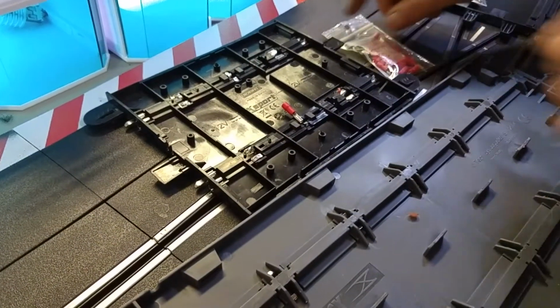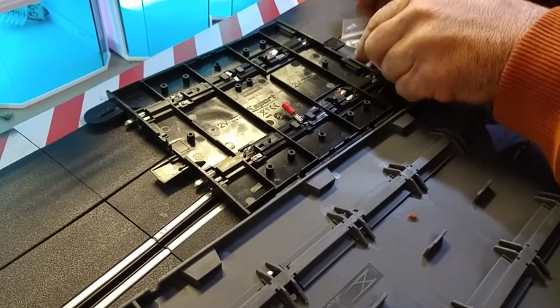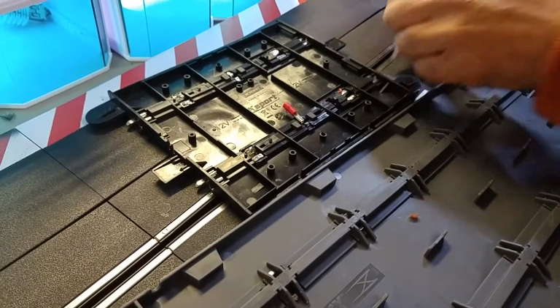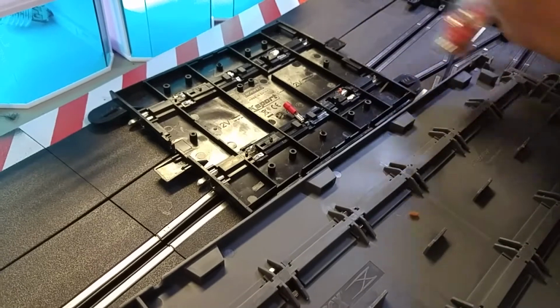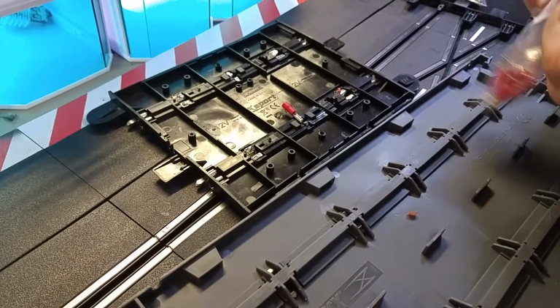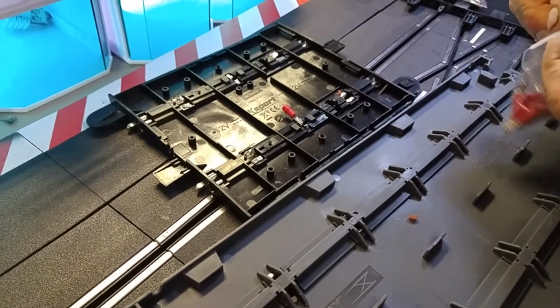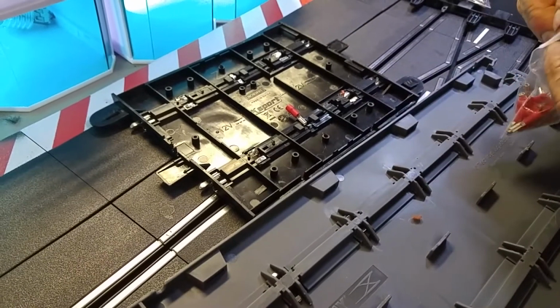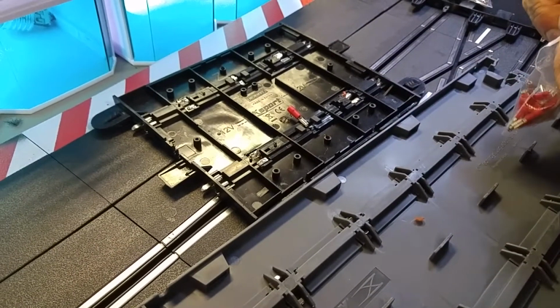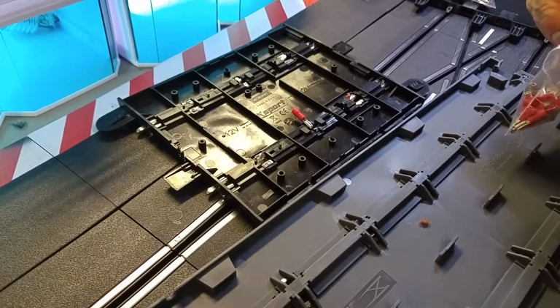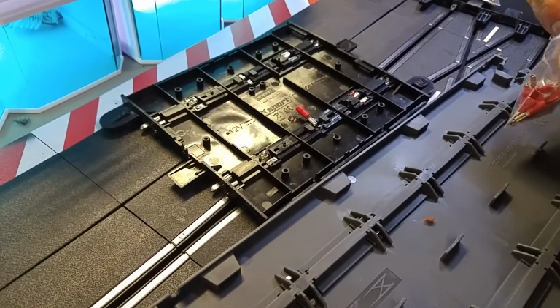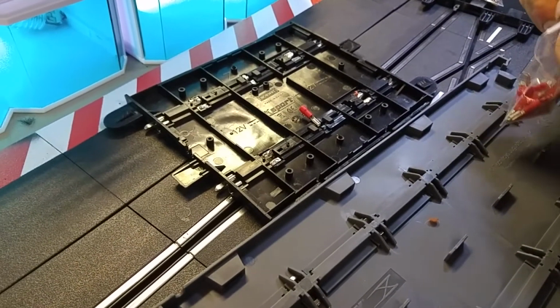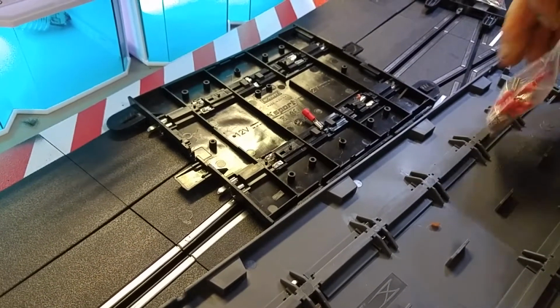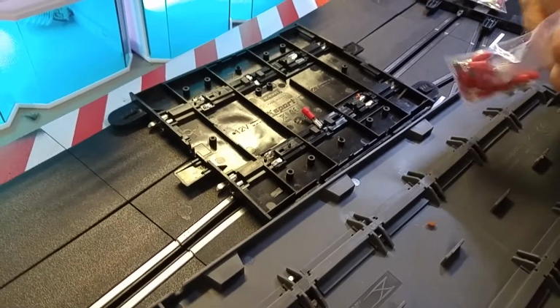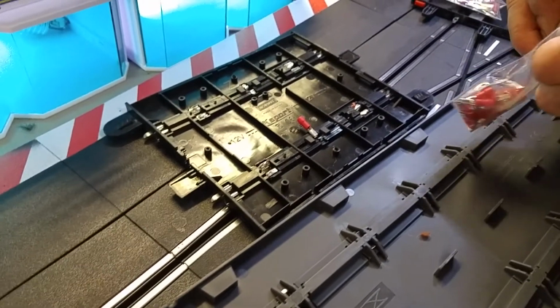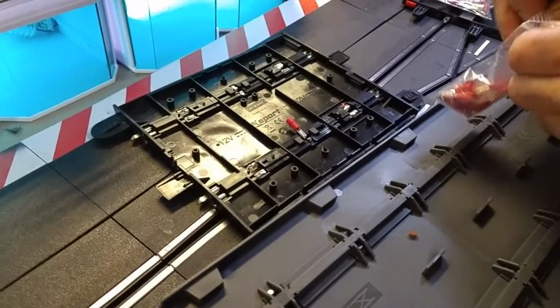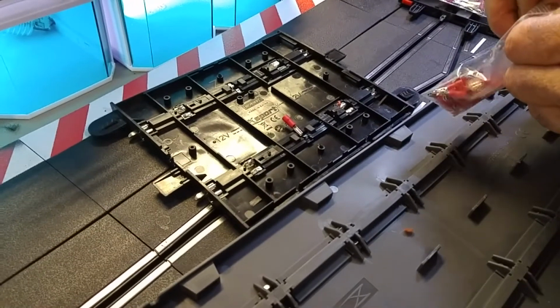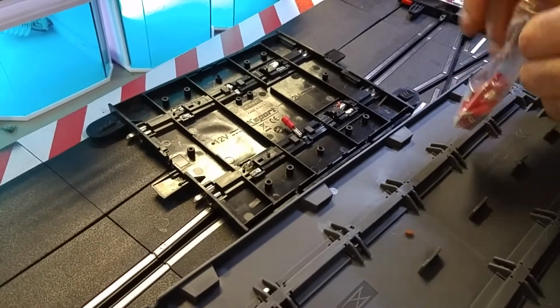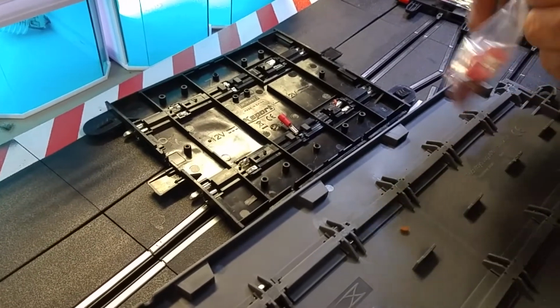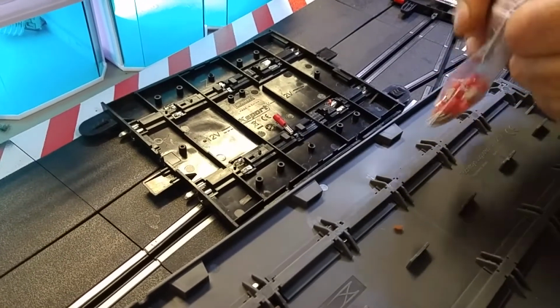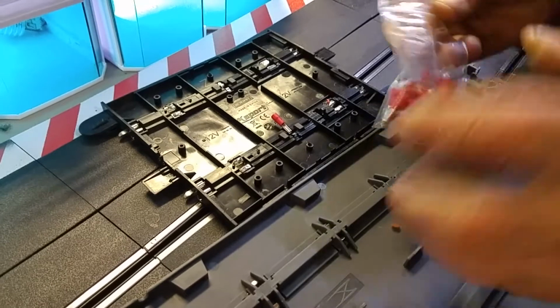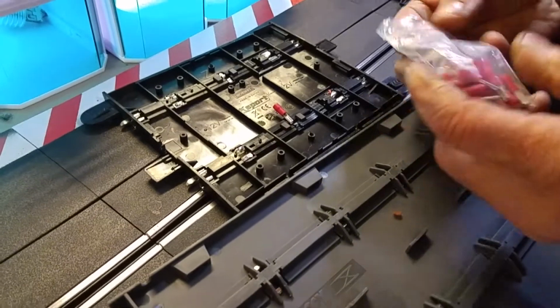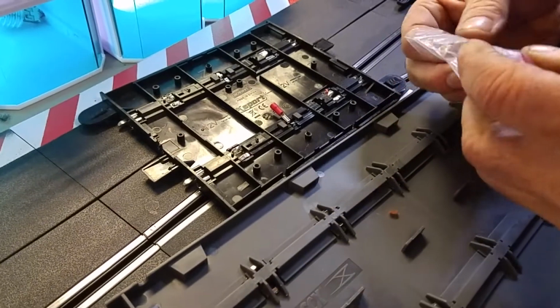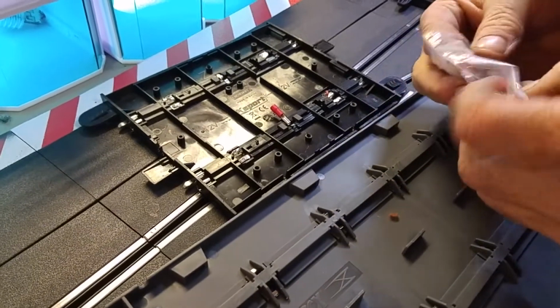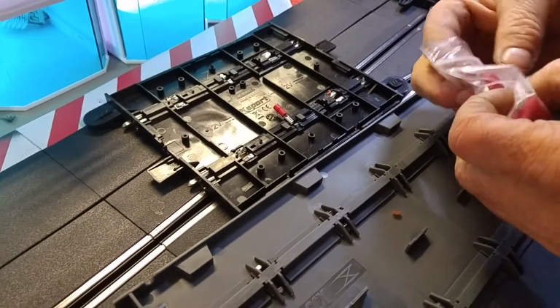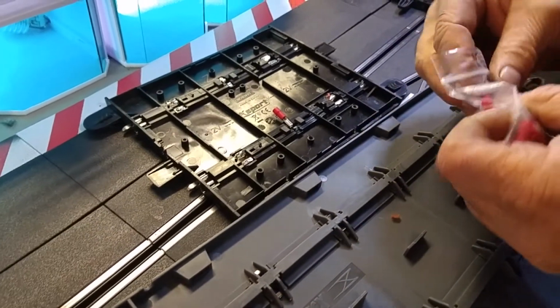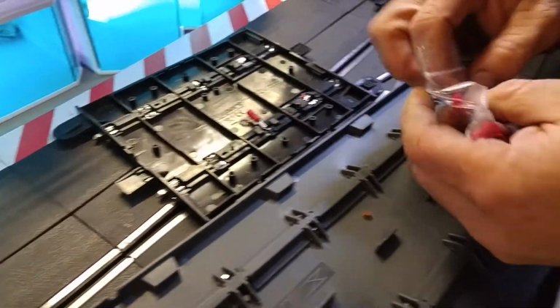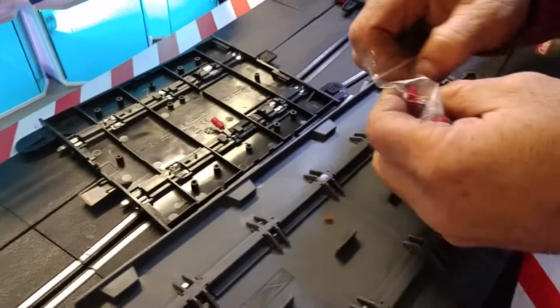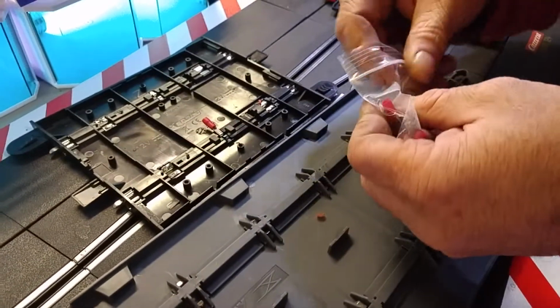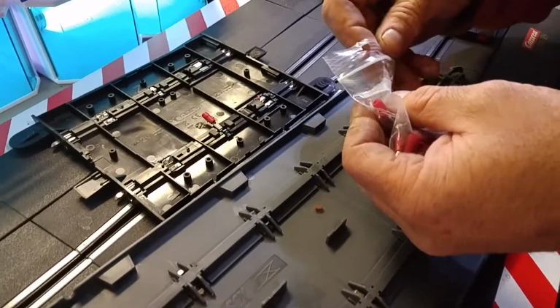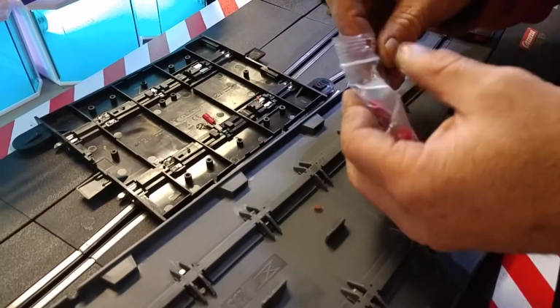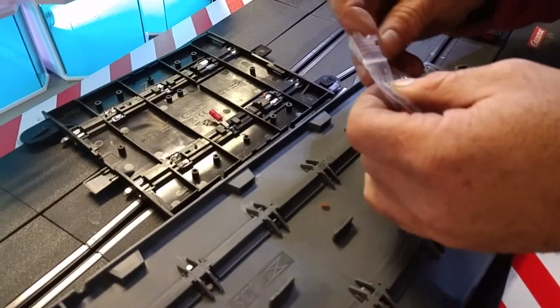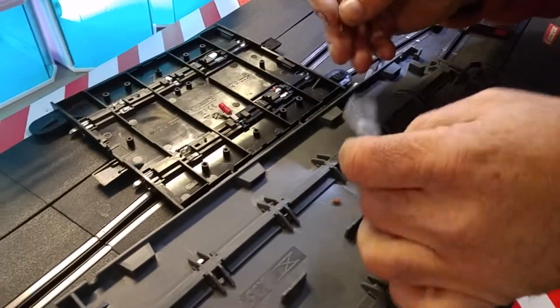You use two of those for every rail. Right here, I'm going to sell you guys a bag of 24, so that'll do you up six cables.